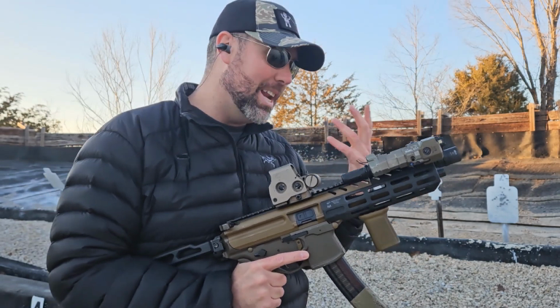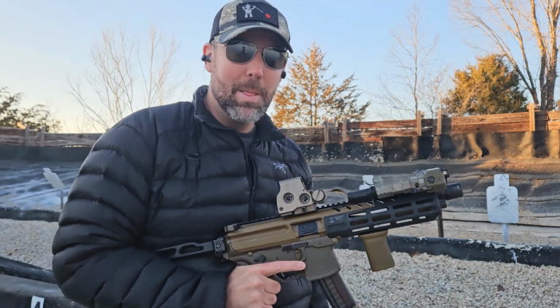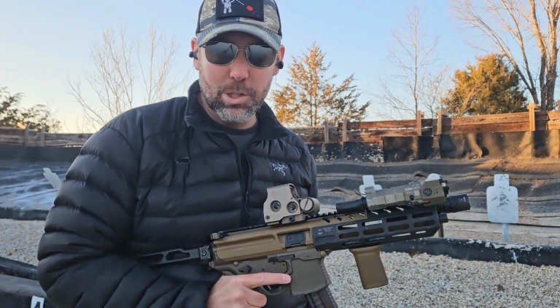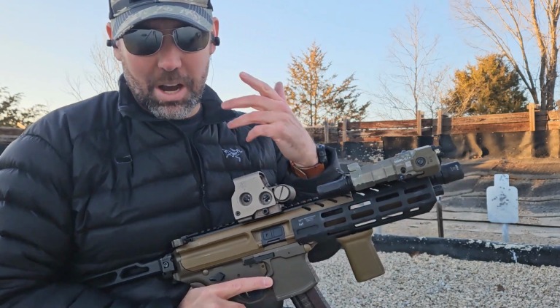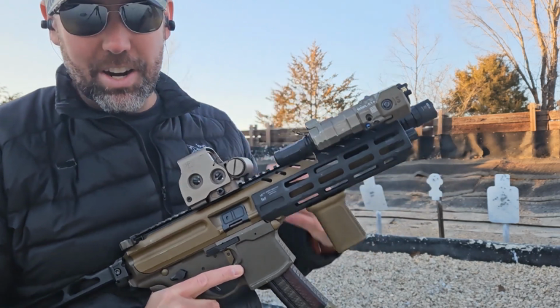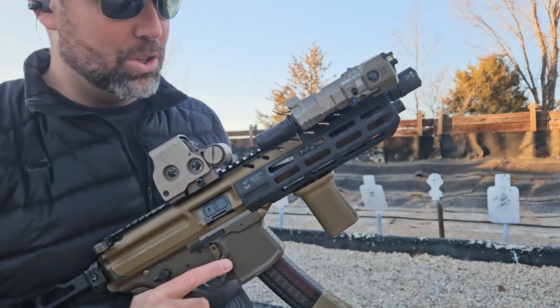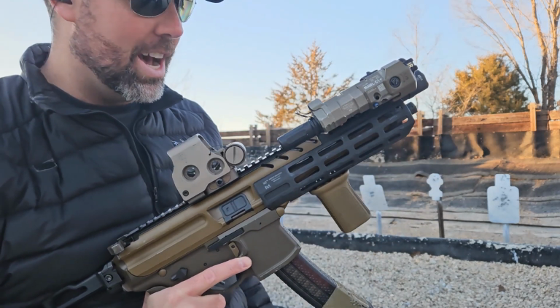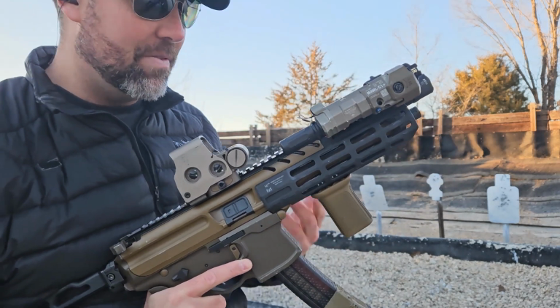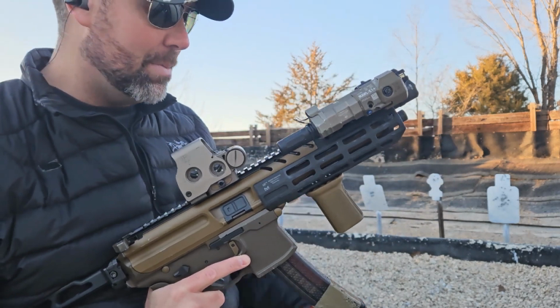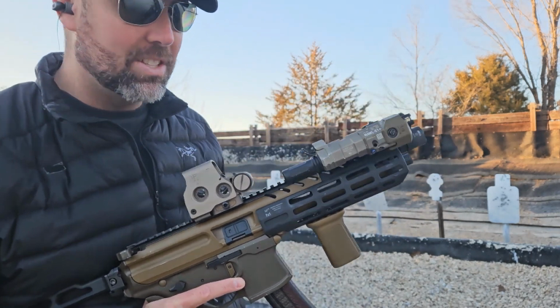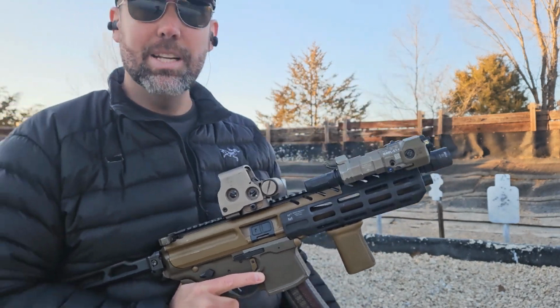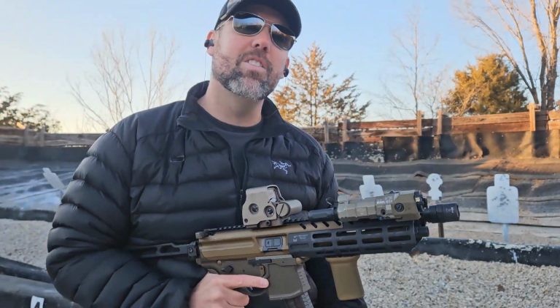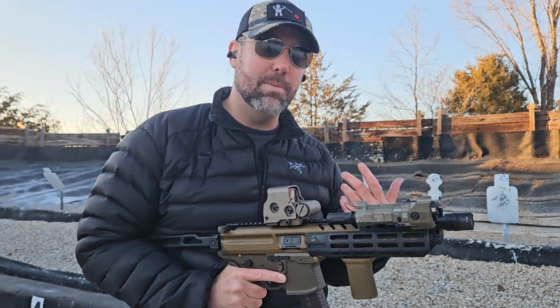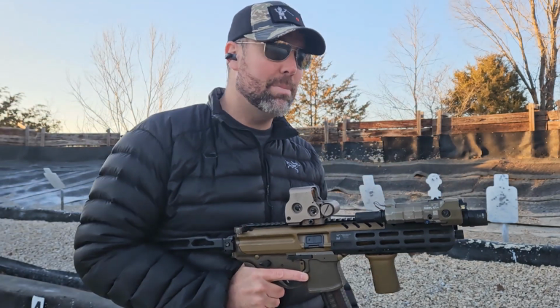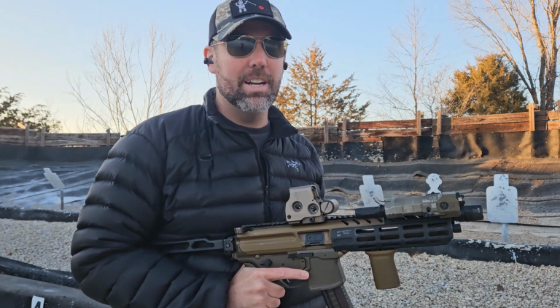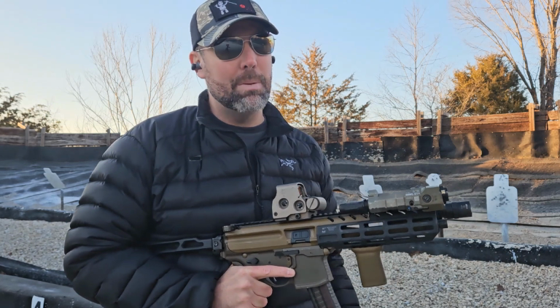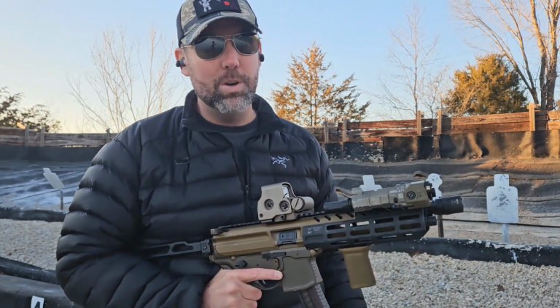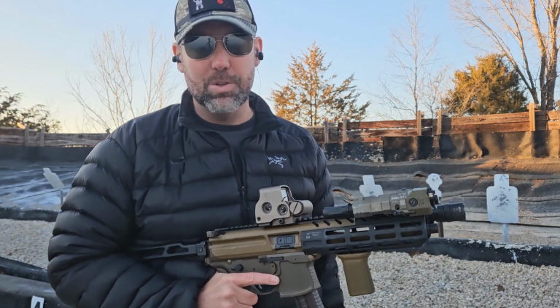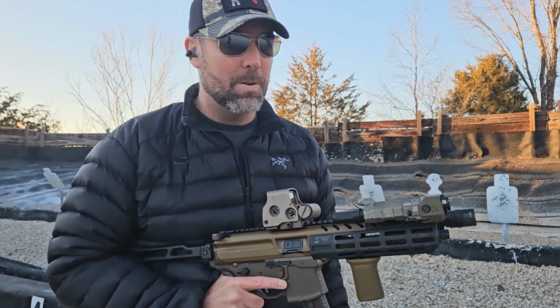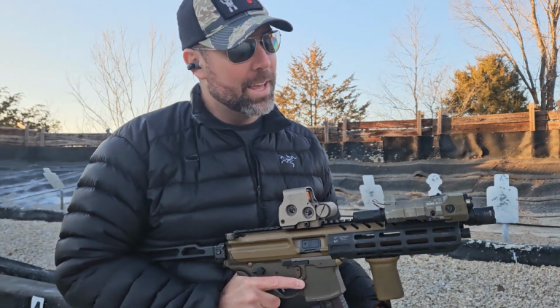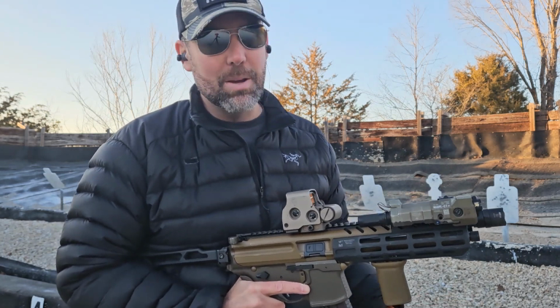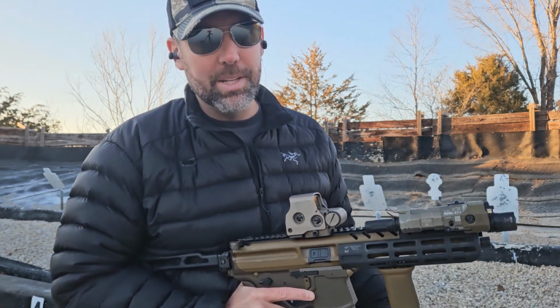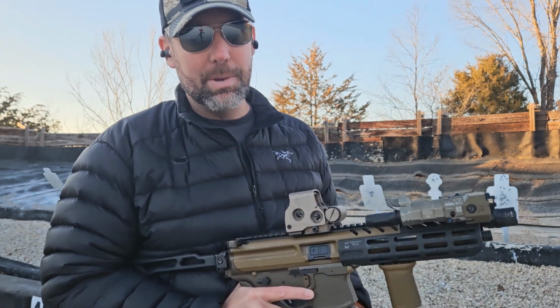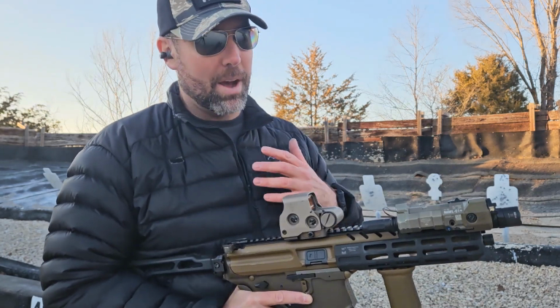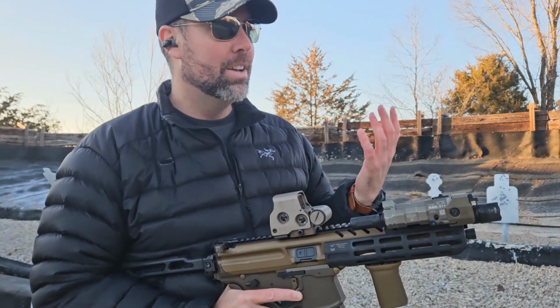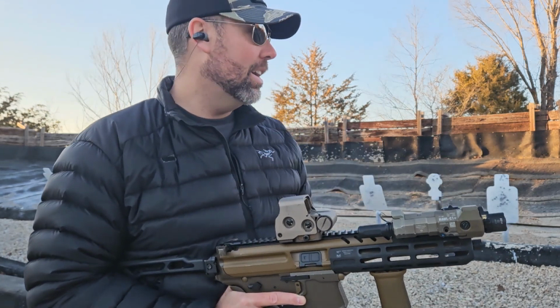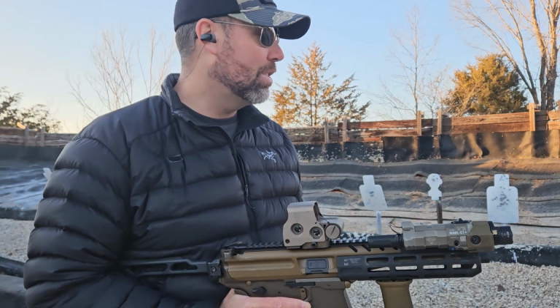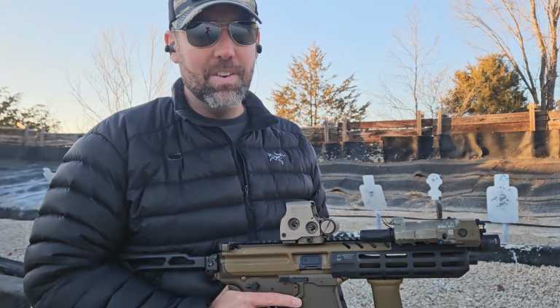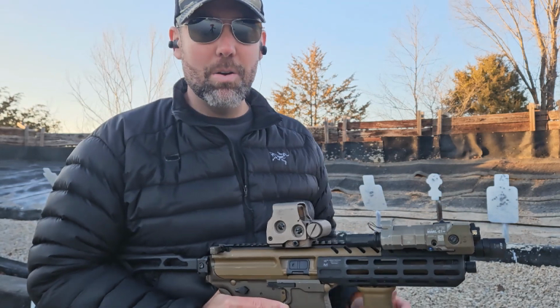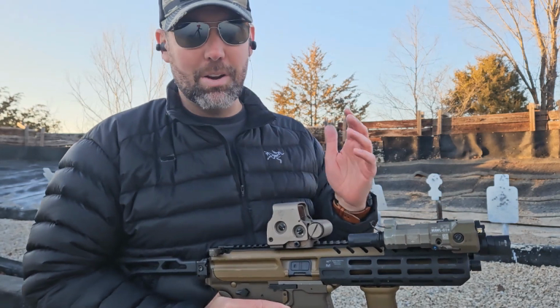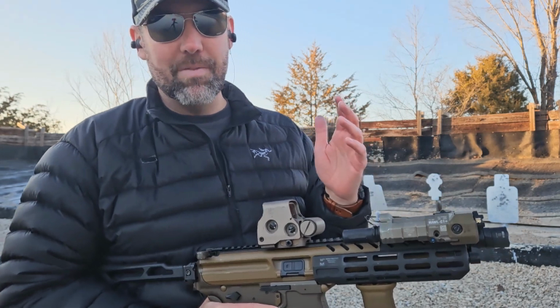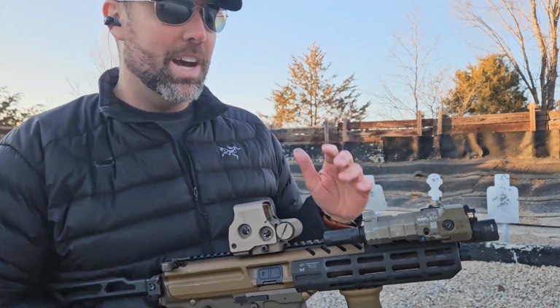So anyway, just wanted to come out here and show you guys my favorite MPX. It's been a long time since I've been on here, maybe four years or so — and you can probably tell because of my crappy video and my crappy video editing.